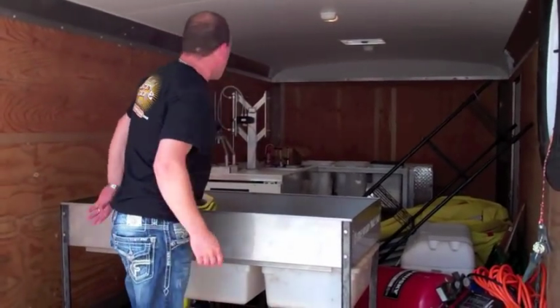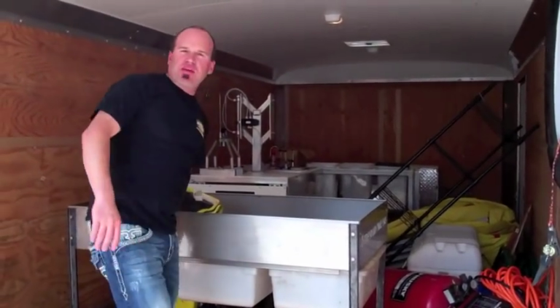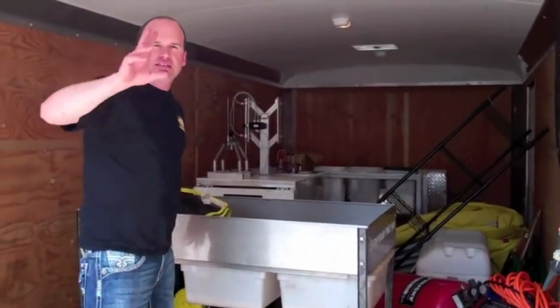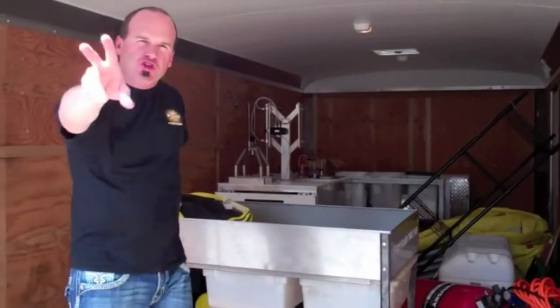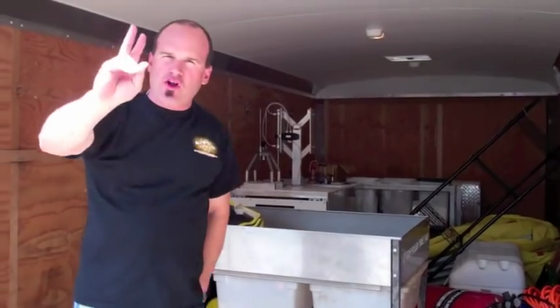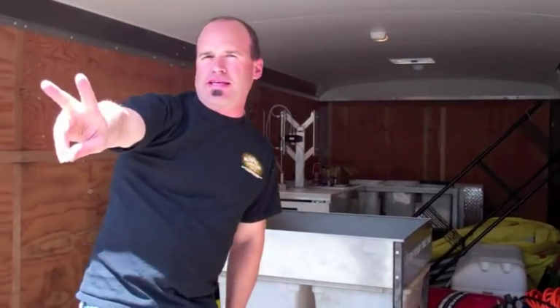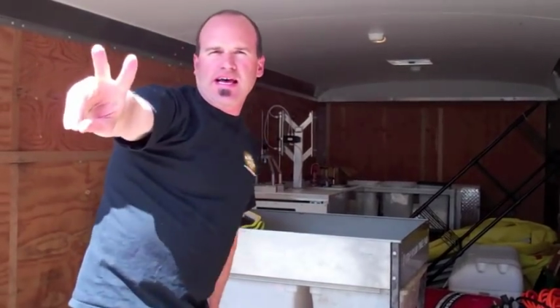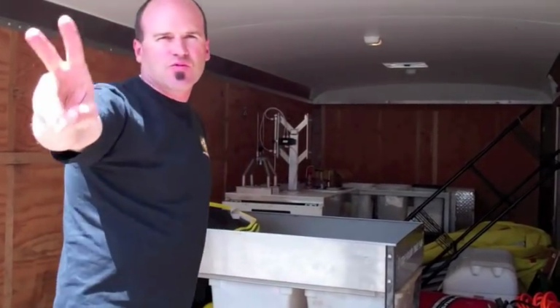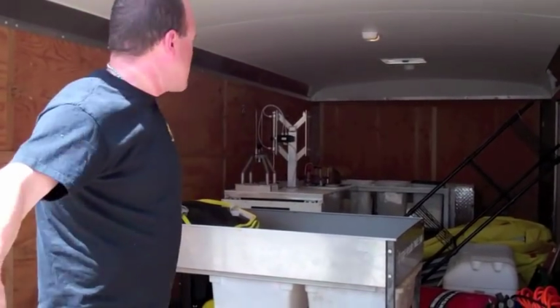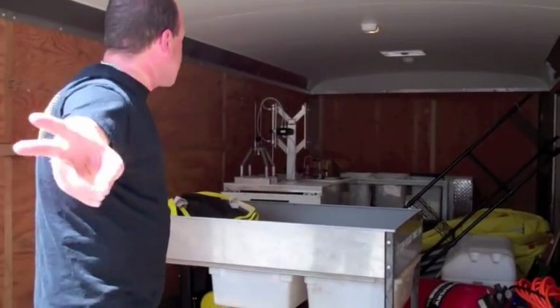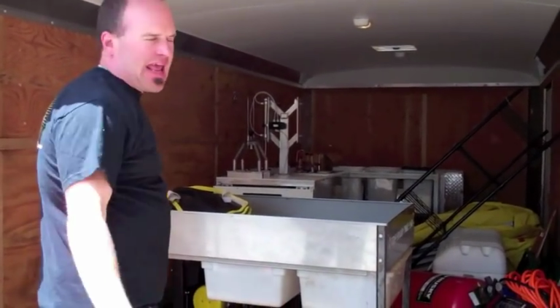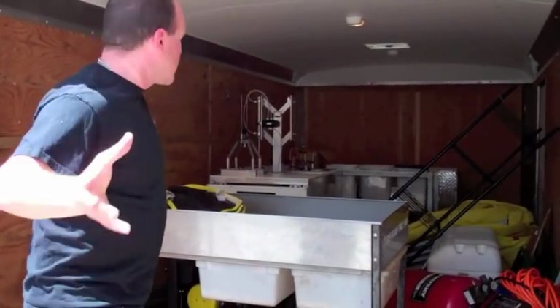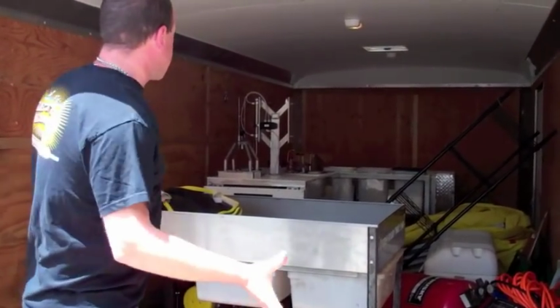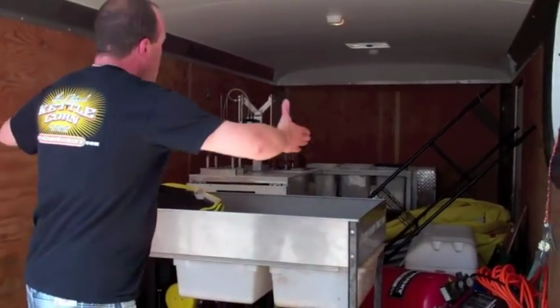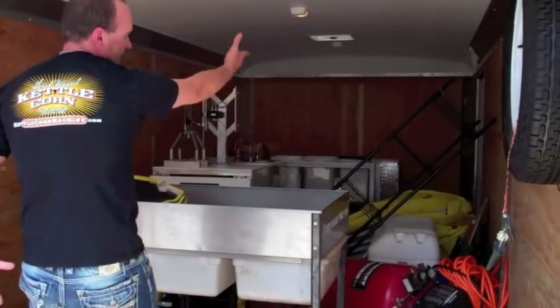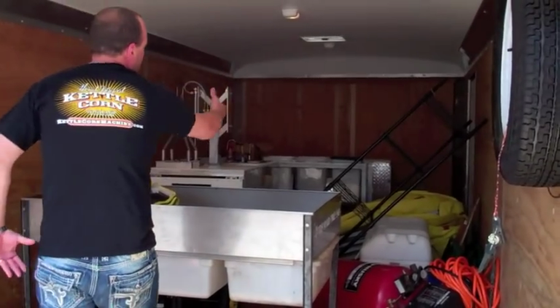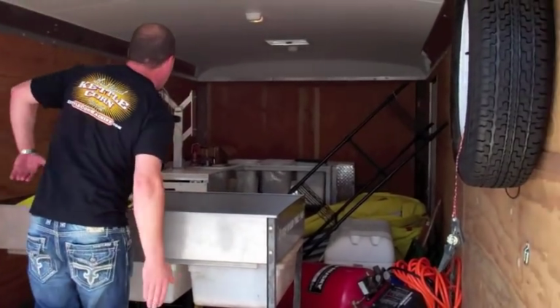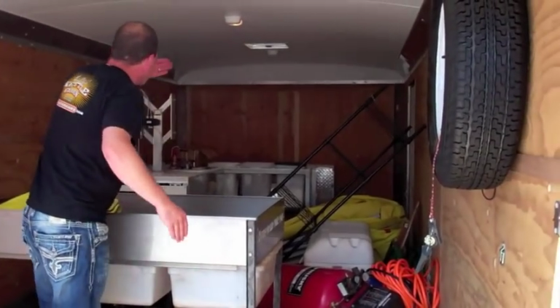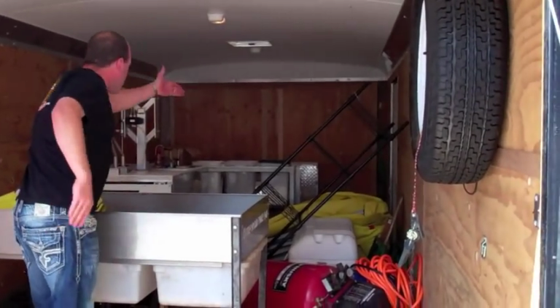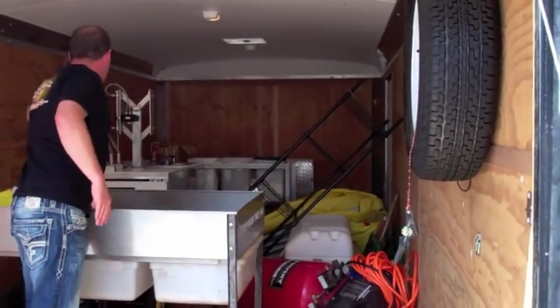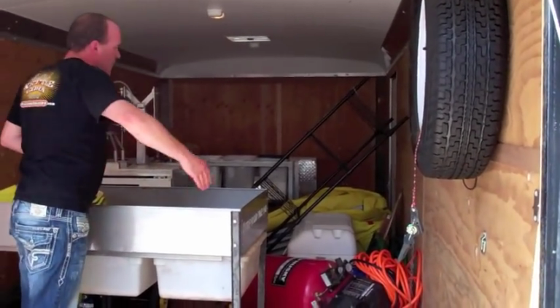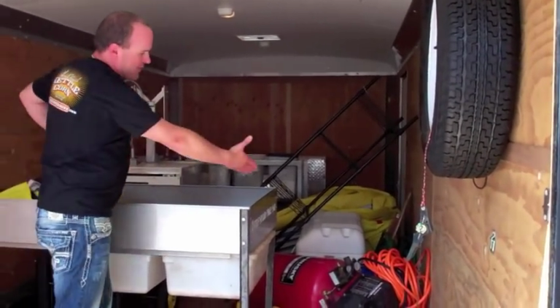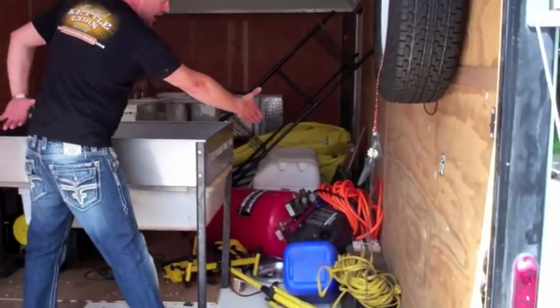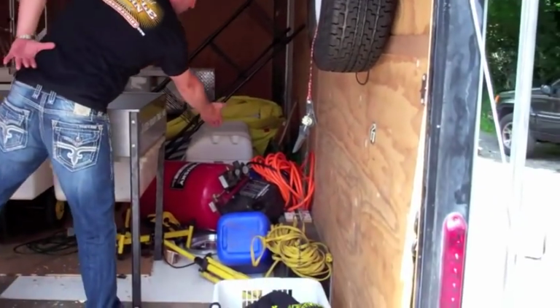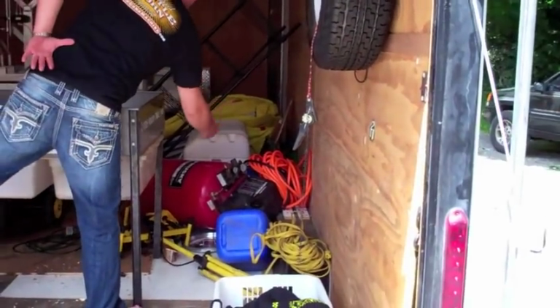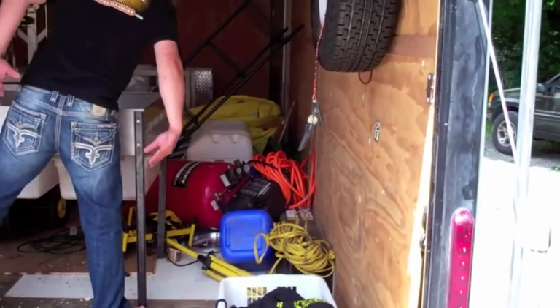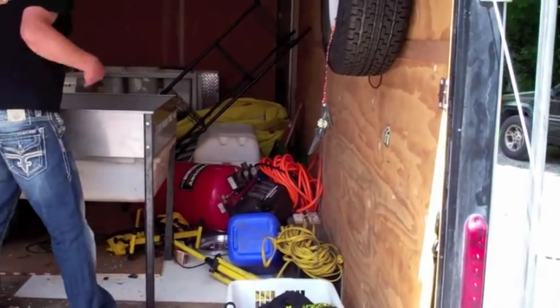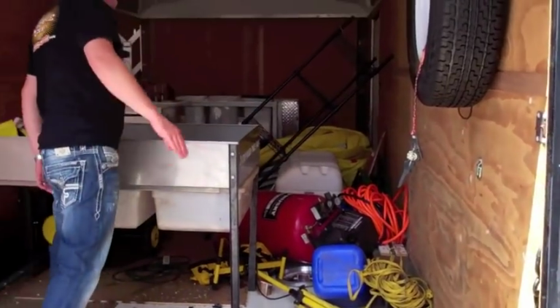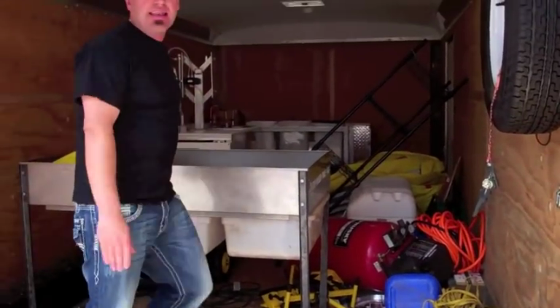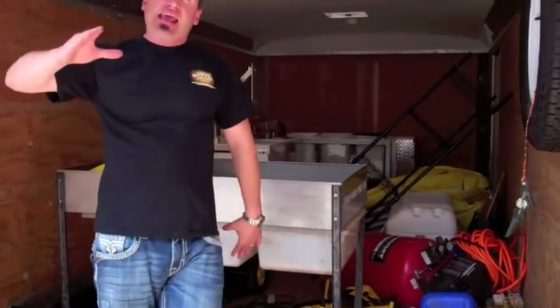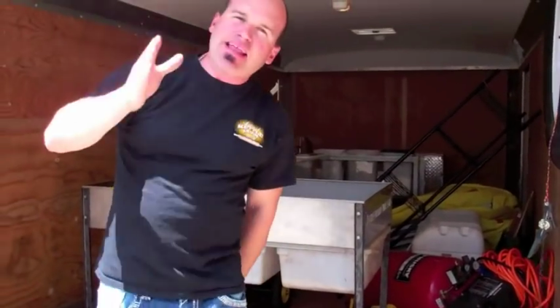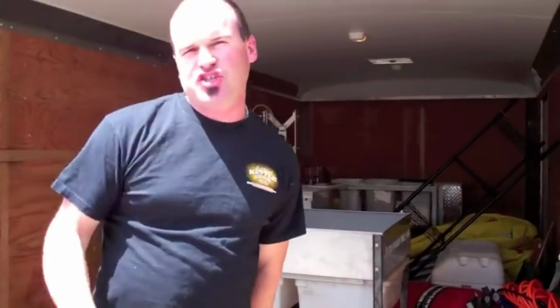We ended up feeding over 200 homeless last night, and look at this stuff — the tents fell down, the thing fell over, my air compressor fell over. And guess what it hit? It hit my machine.